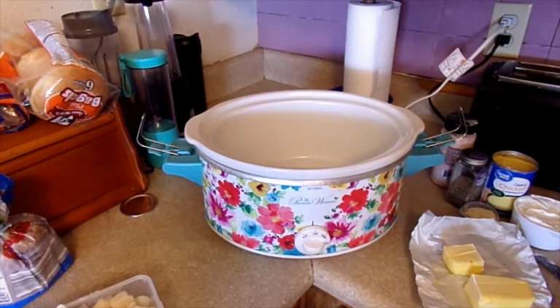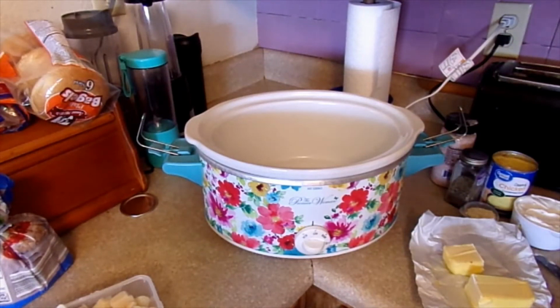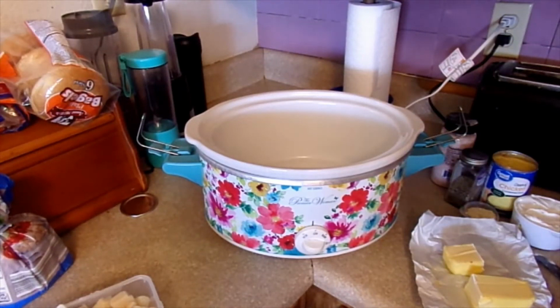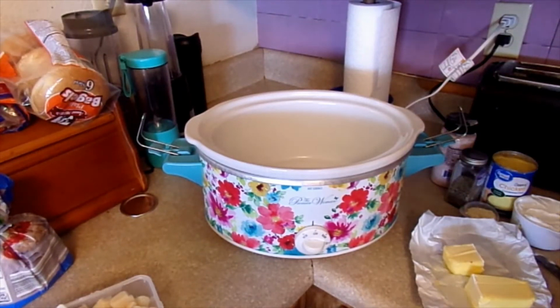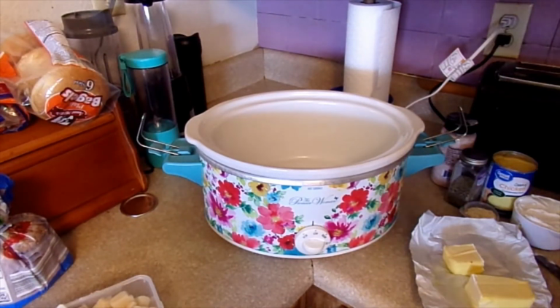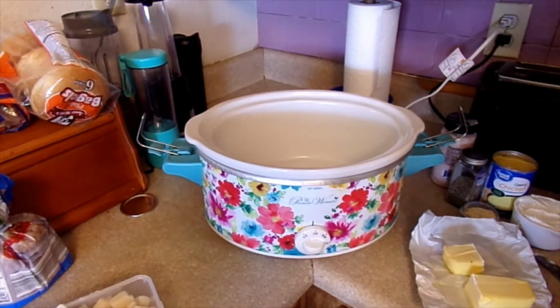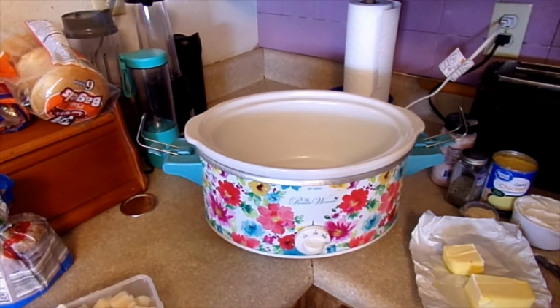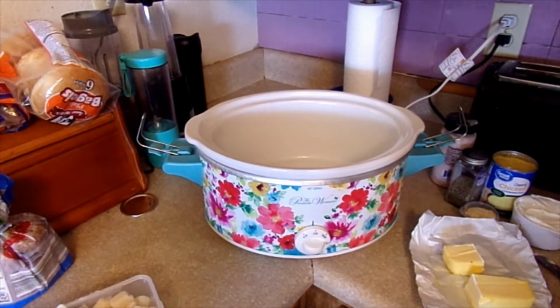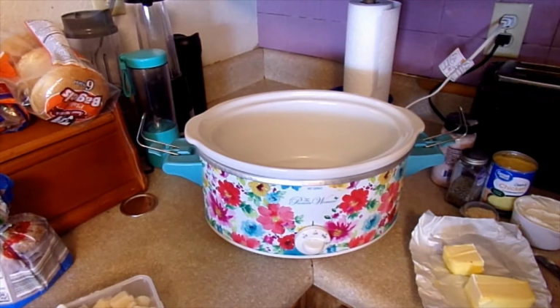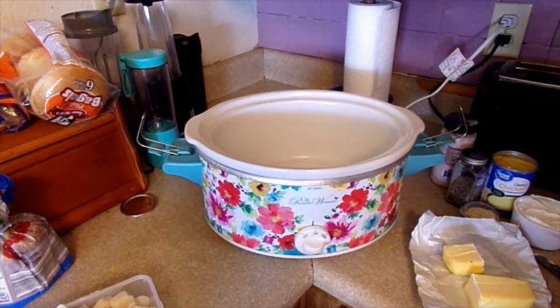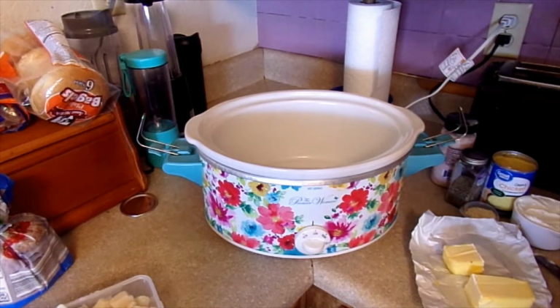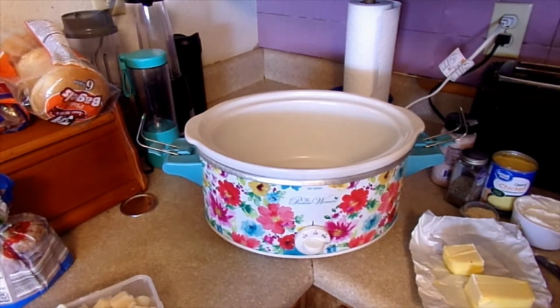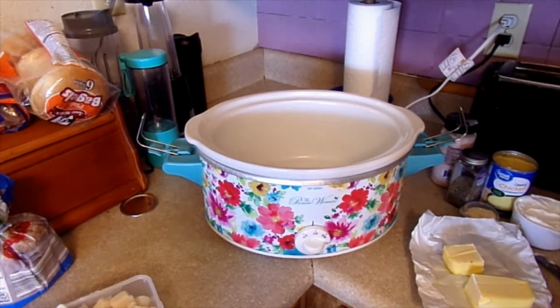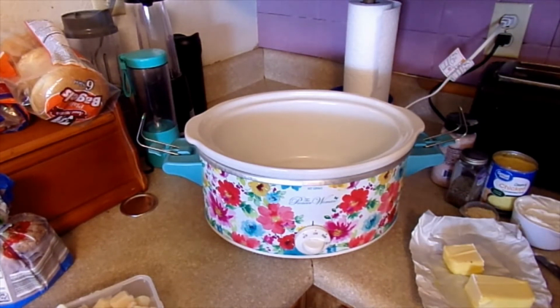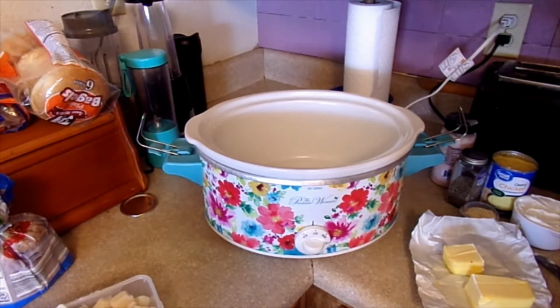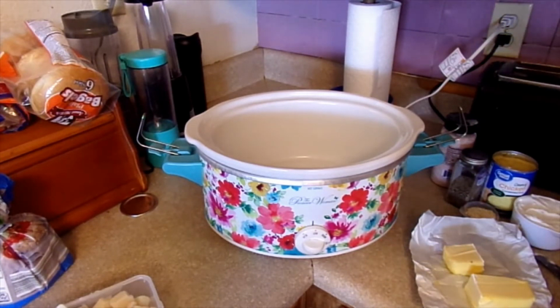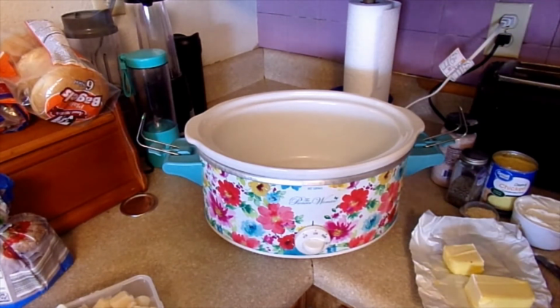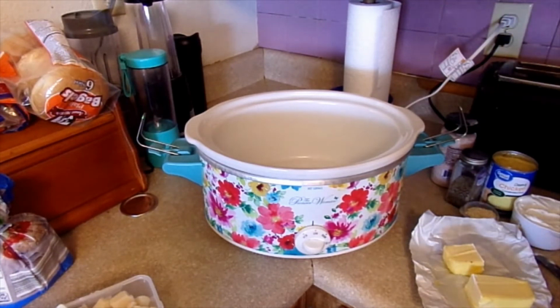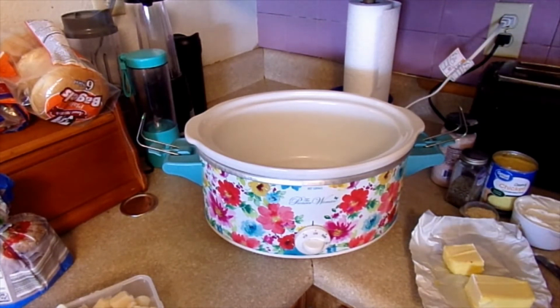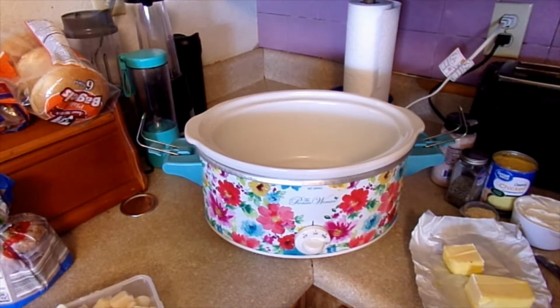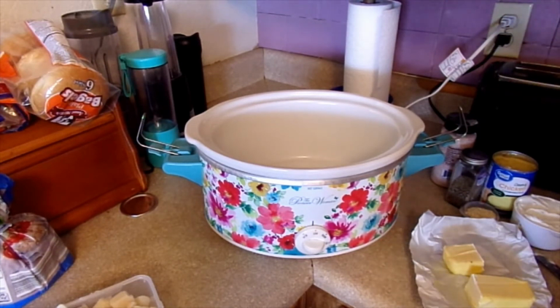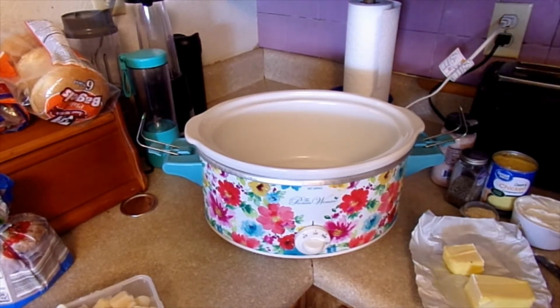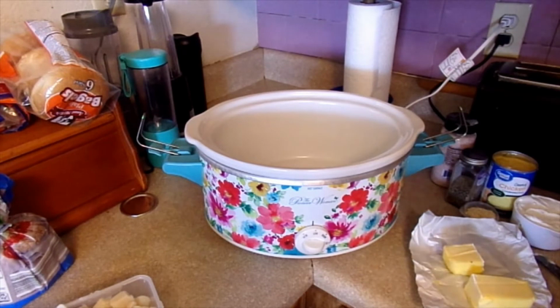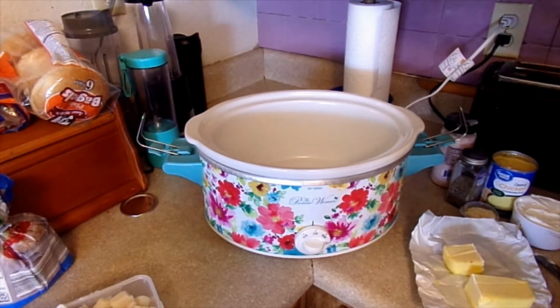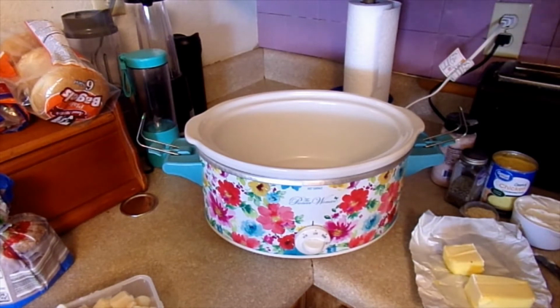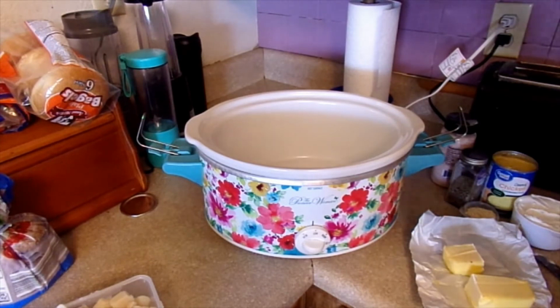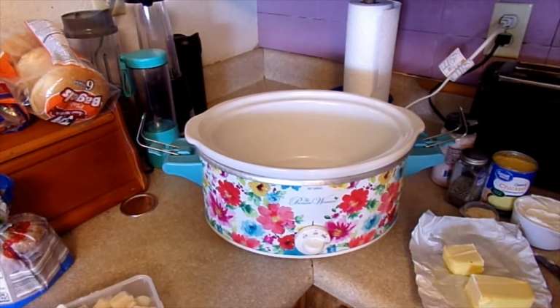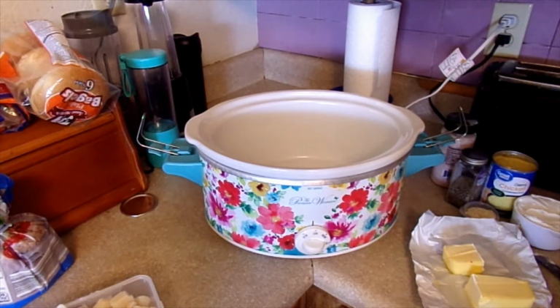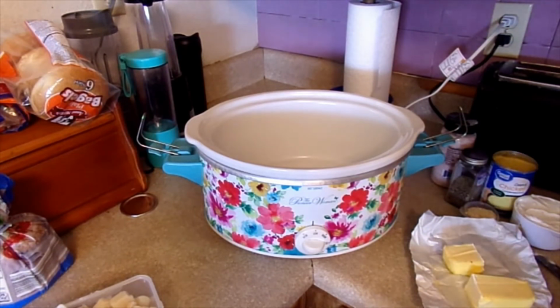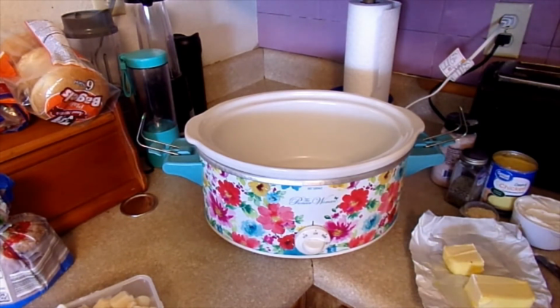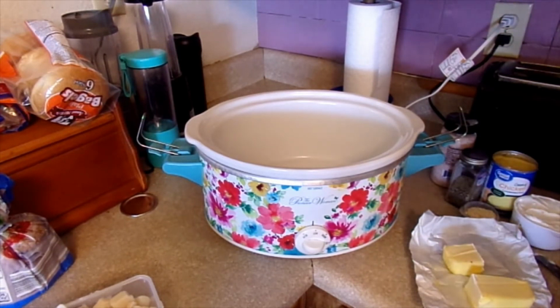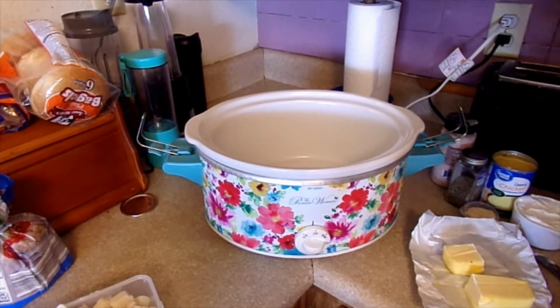Hello everyone! Welcome back to my channel. My name is Lynn and this is my little rural homestead. Today we are back in the kitchen. I am making cheesy potatoes. Let's just jump into it.